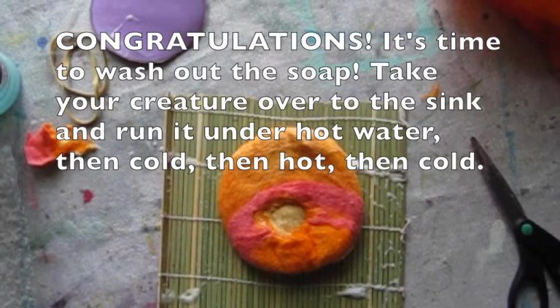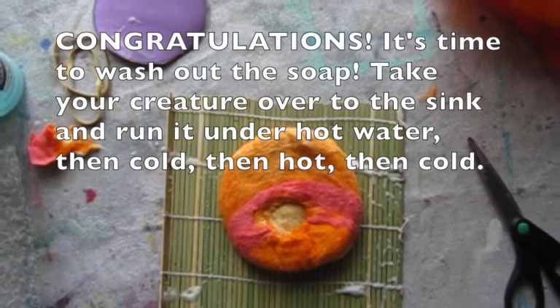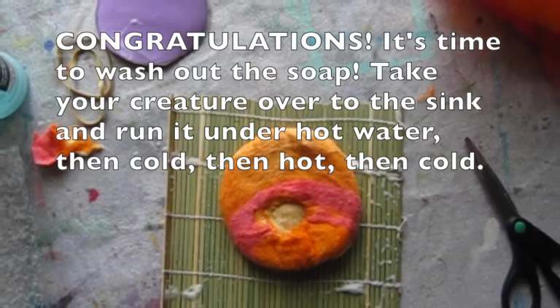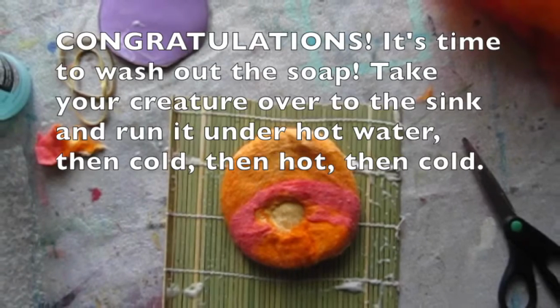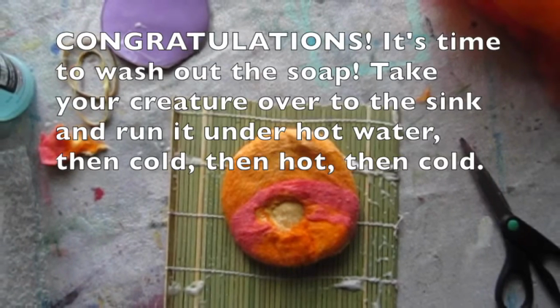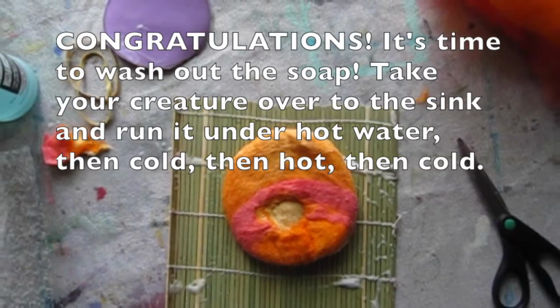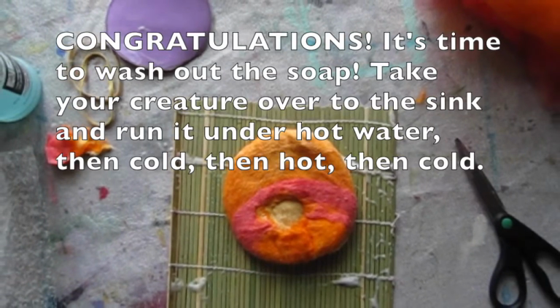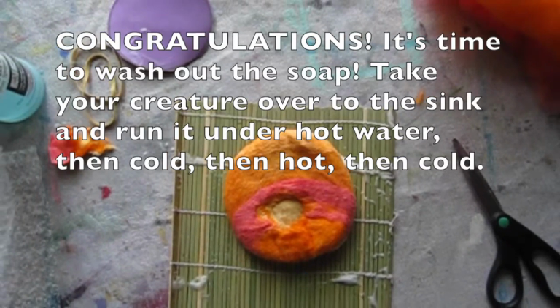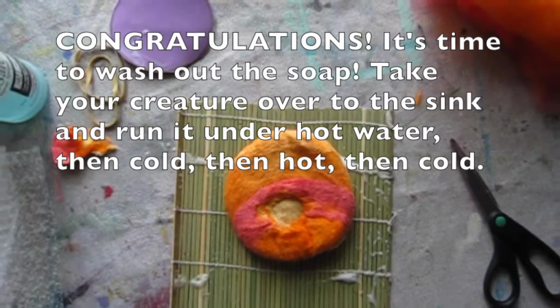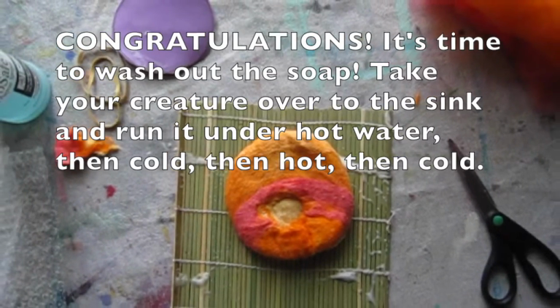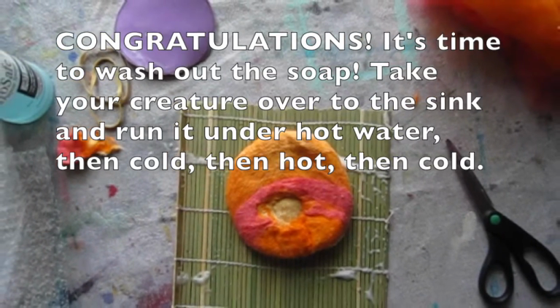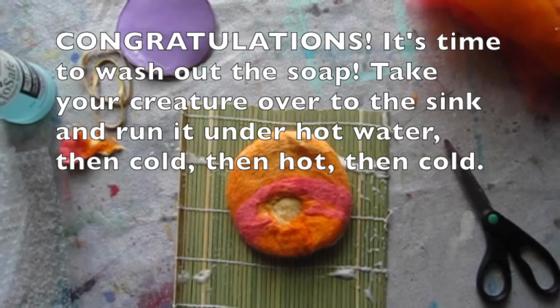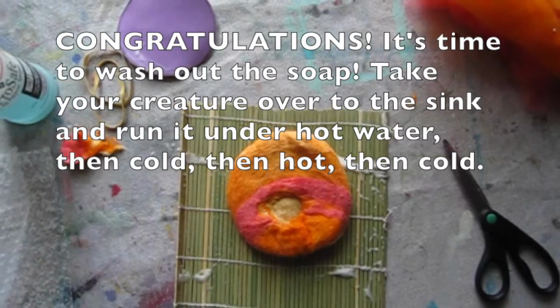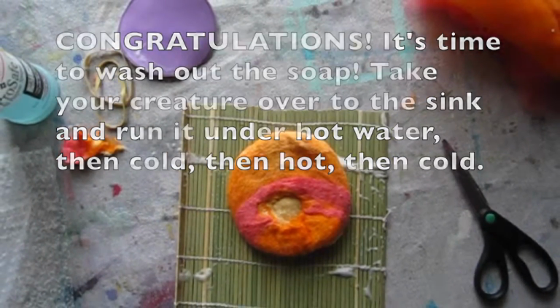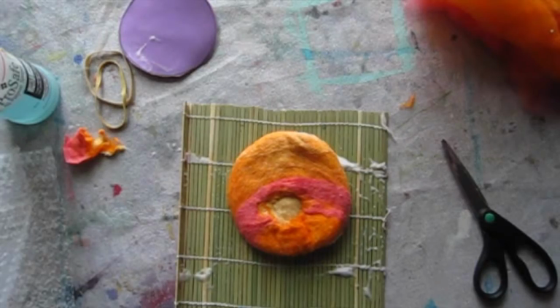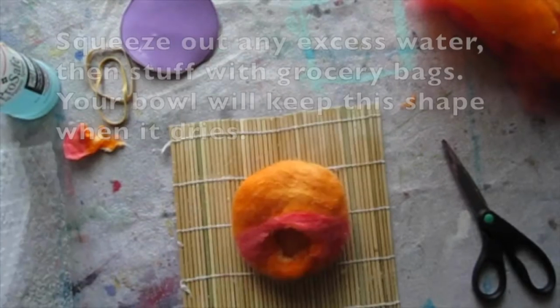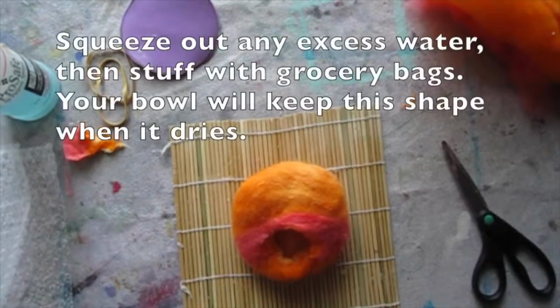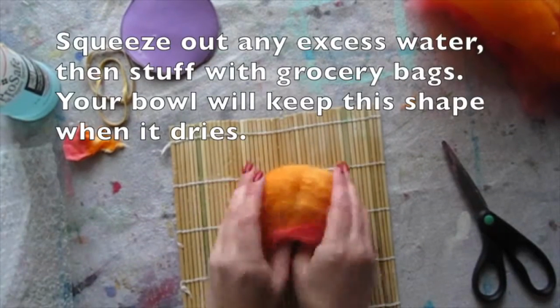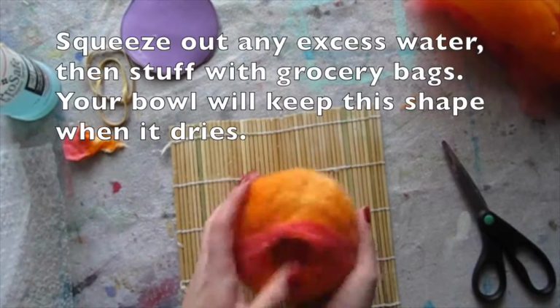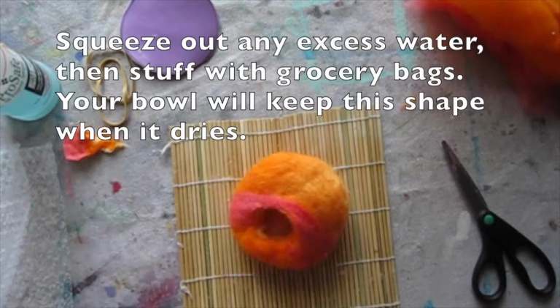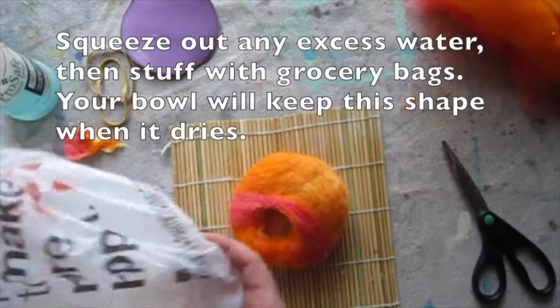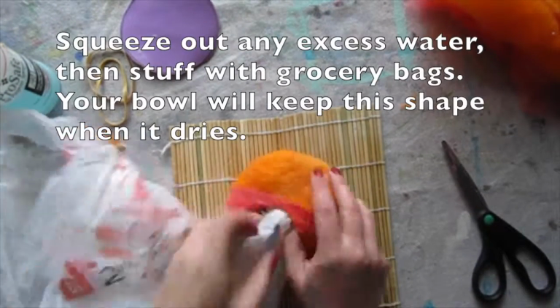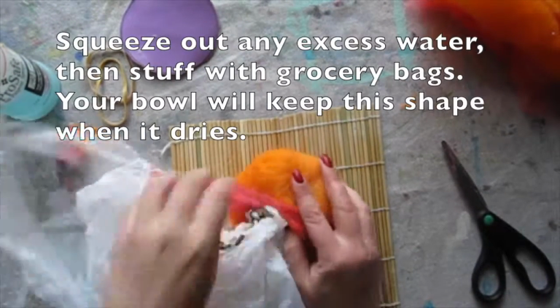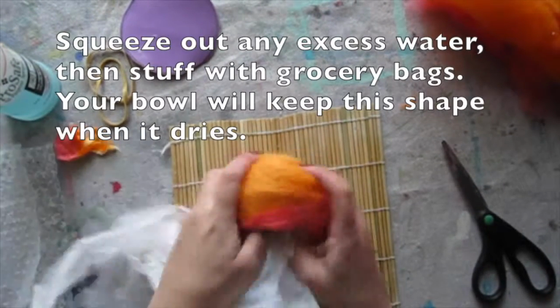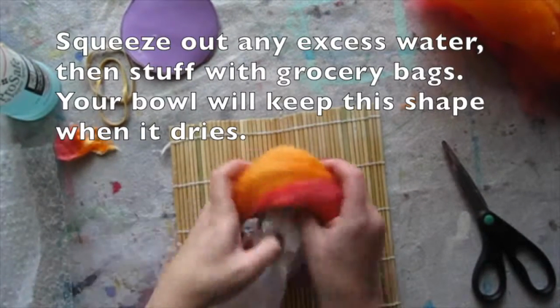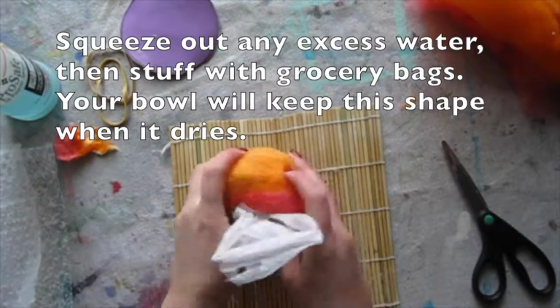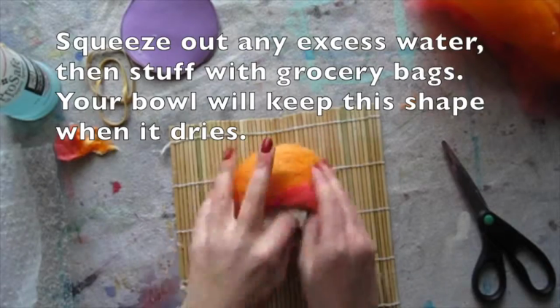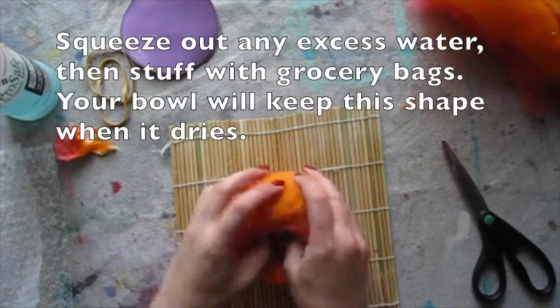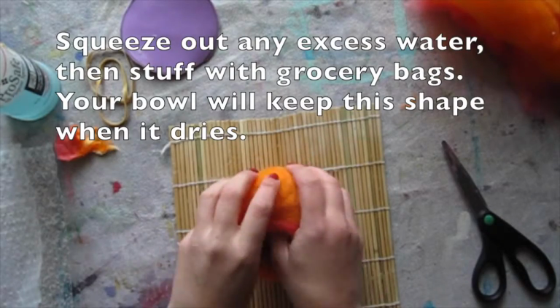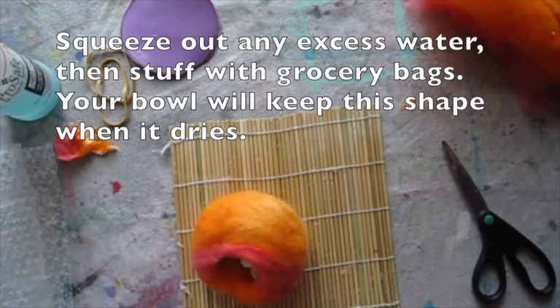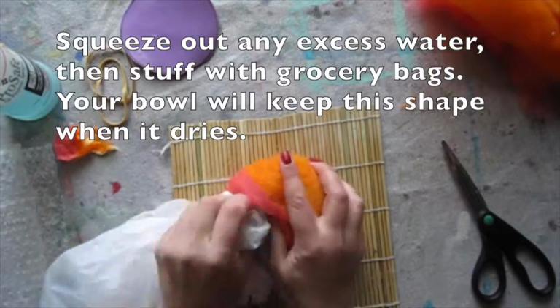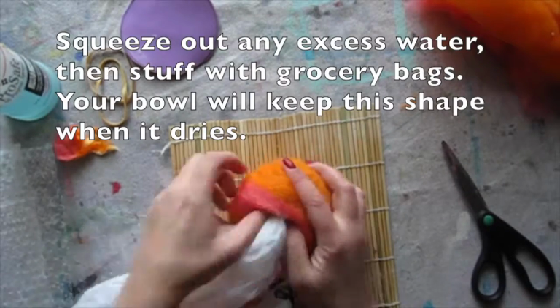It's time to wash out the soap. Take your creature over to the sink and run it under hot water, then cold water, then hot water, then cold water. Squeeze out any excess water, then stuff with grocery bags — your bowl will keep this shape when it dries.